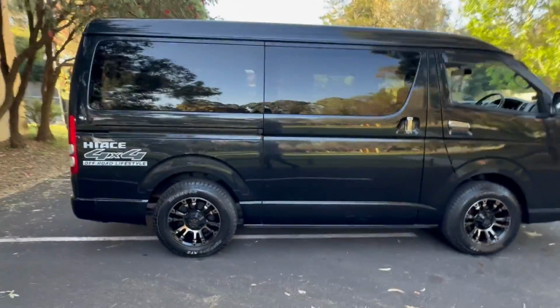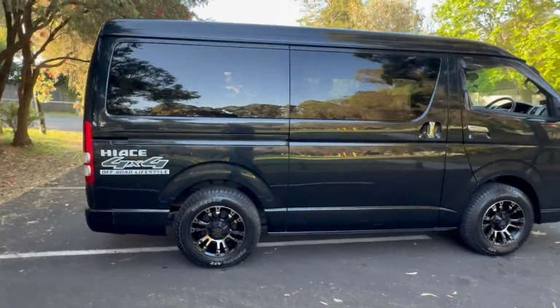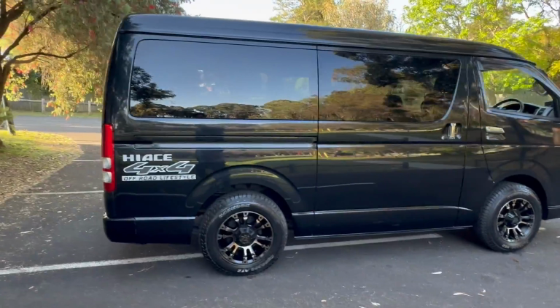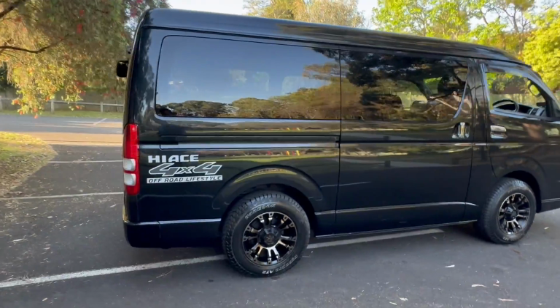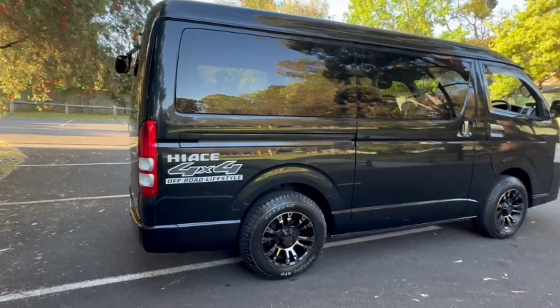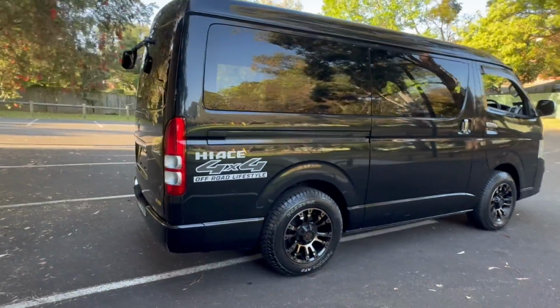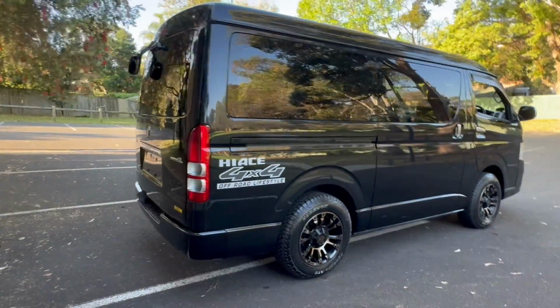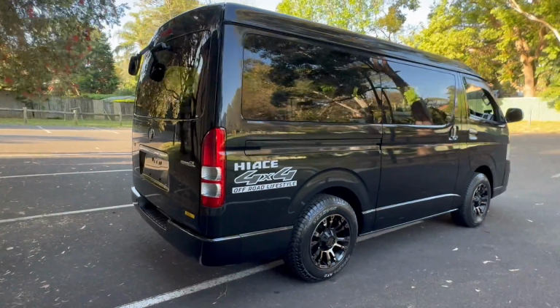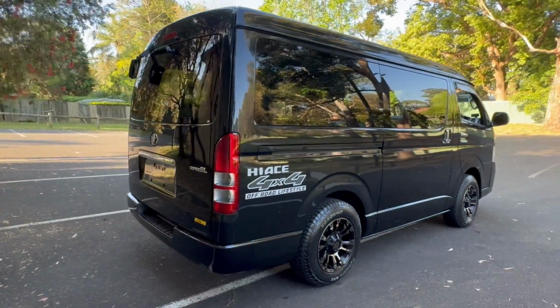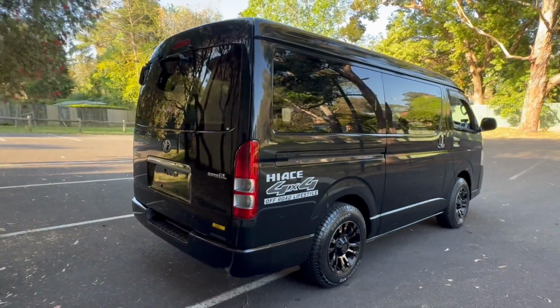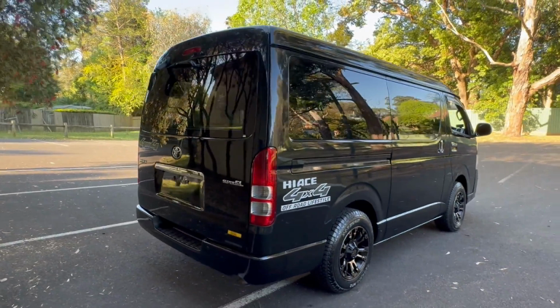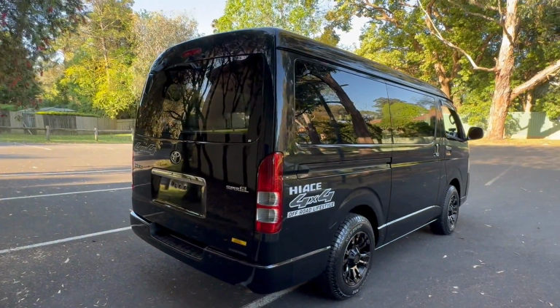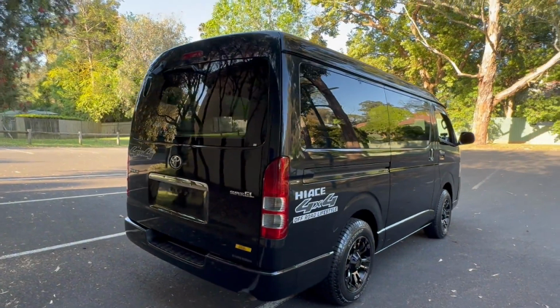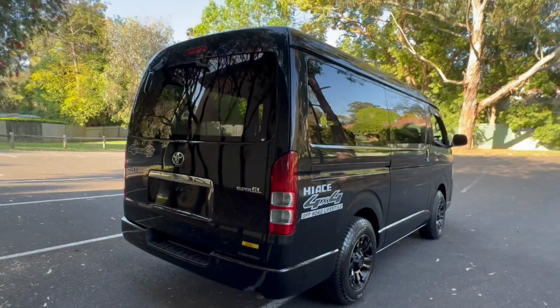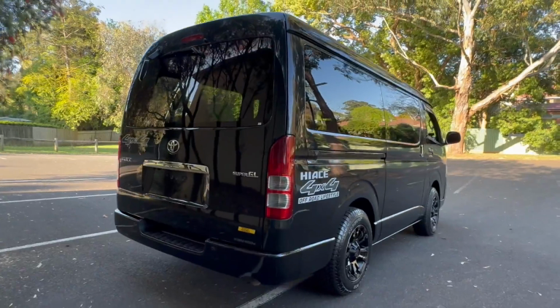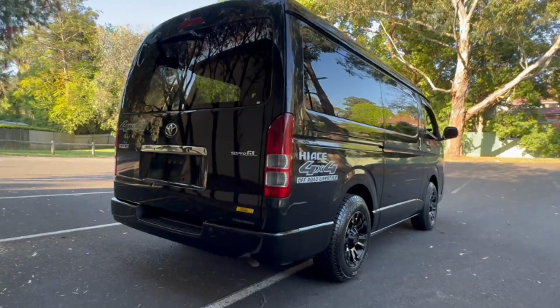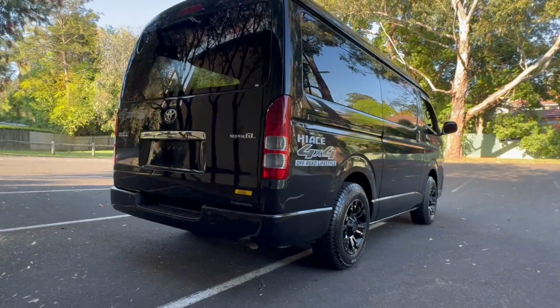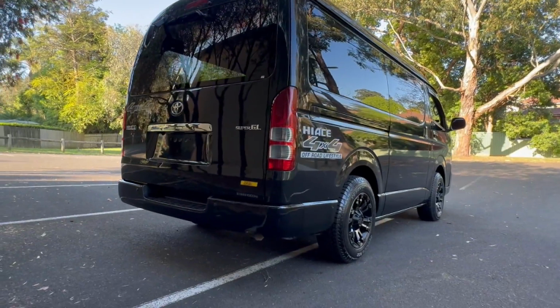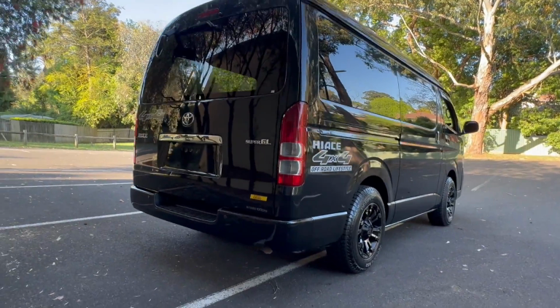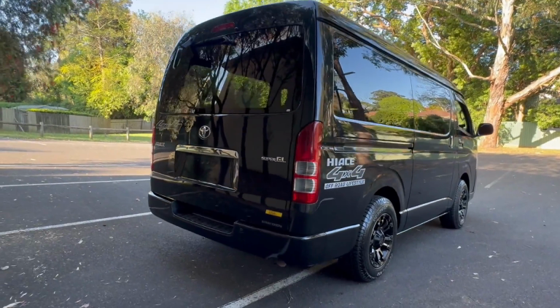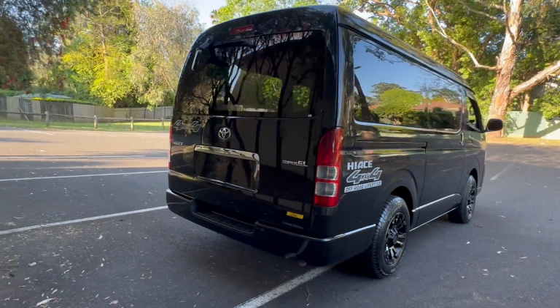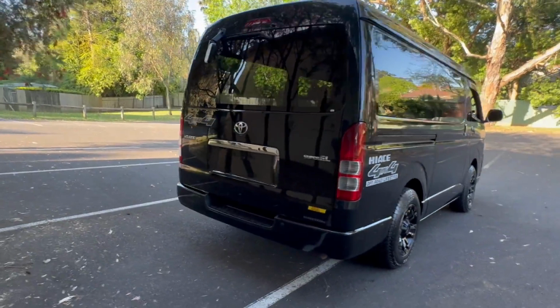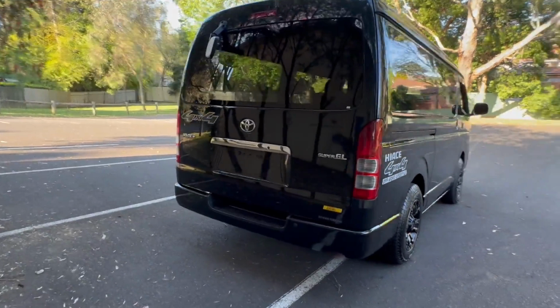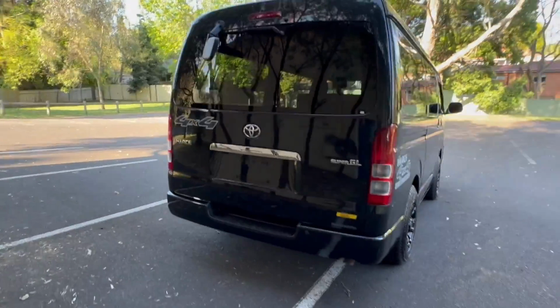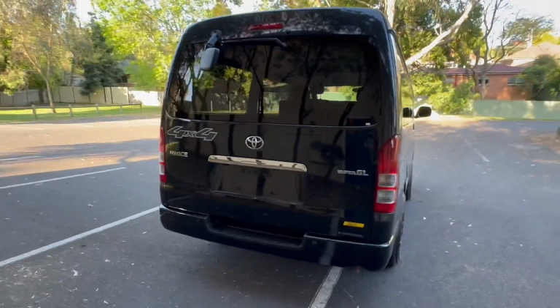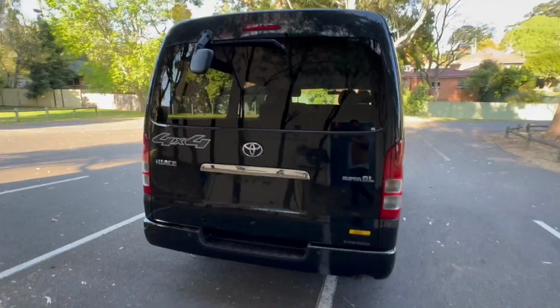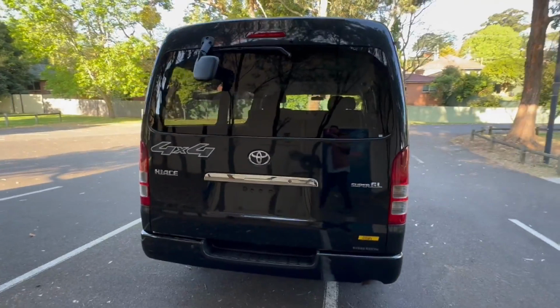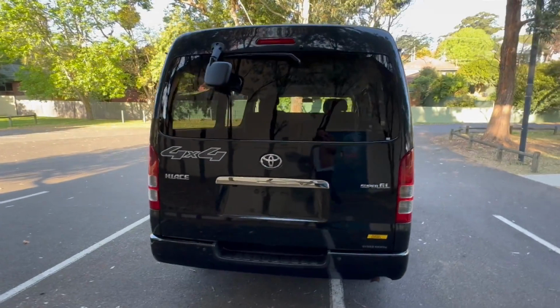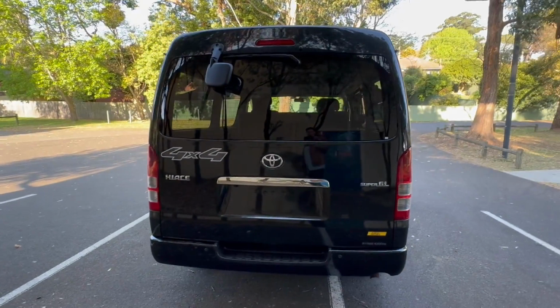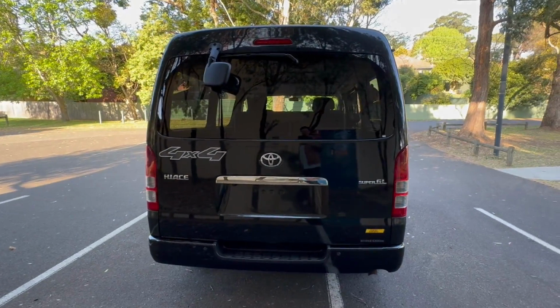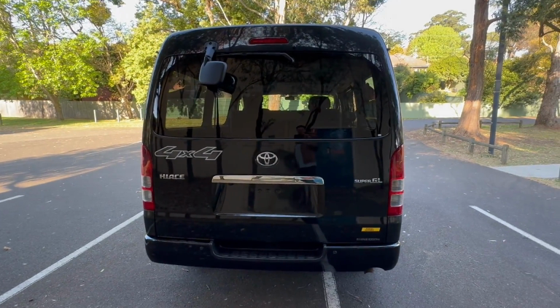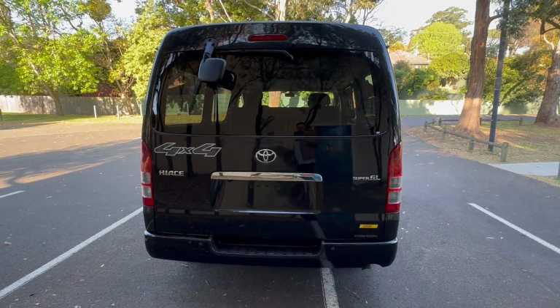It's a 2013 four-wheel drive, five-seater, luxury, wide-body, mid-roof High-Ace. This is rare even in Japan — not many of these were sold, and not many of these exist.